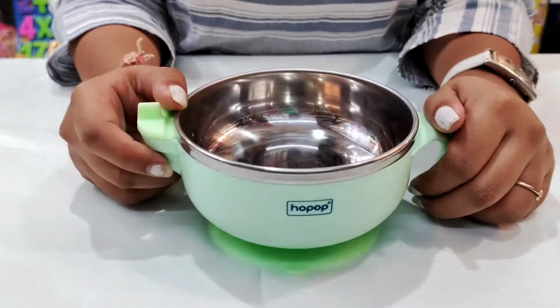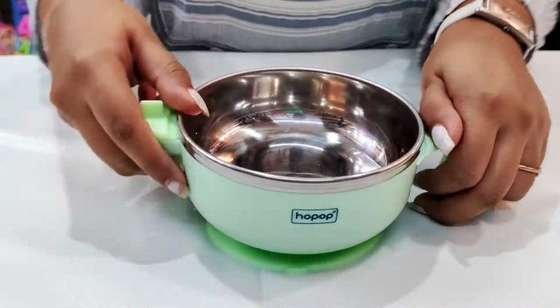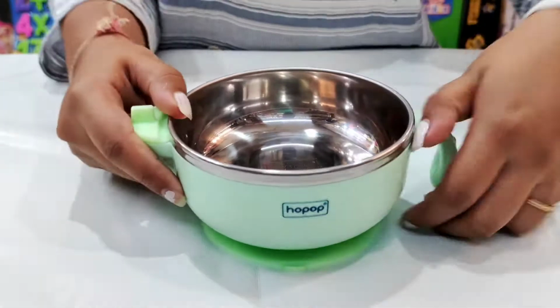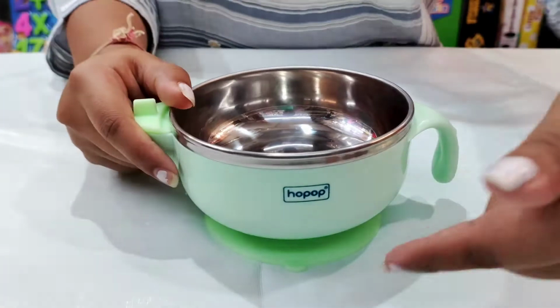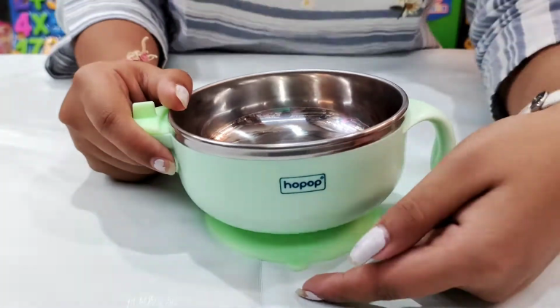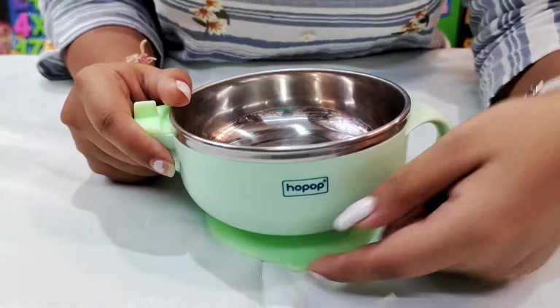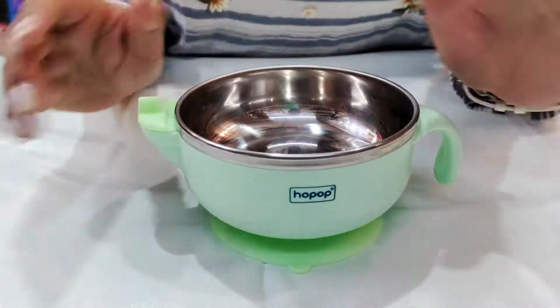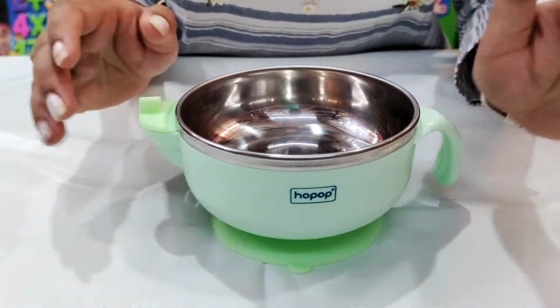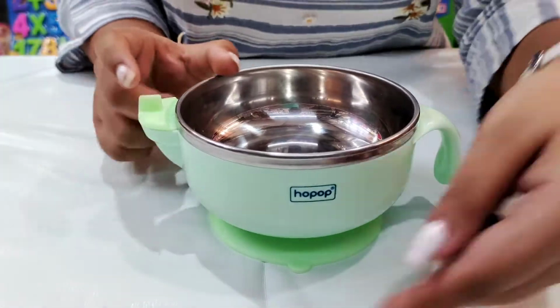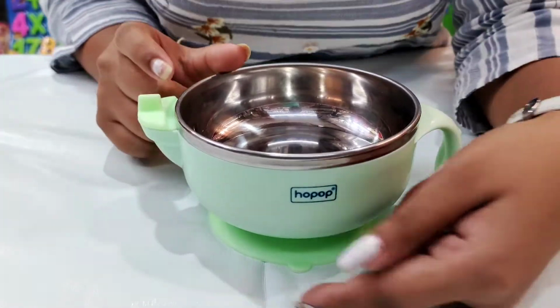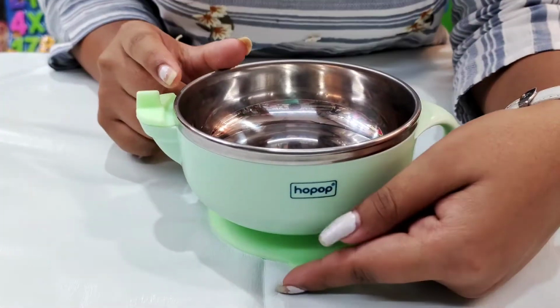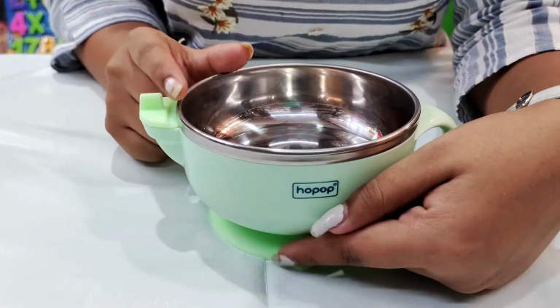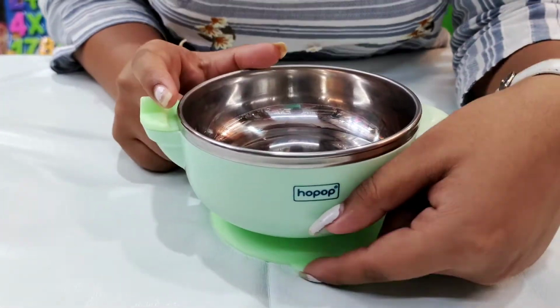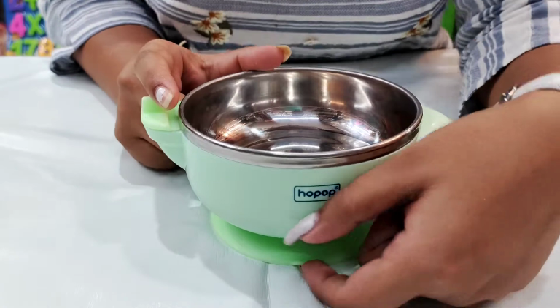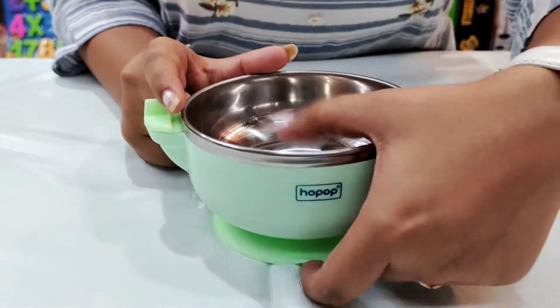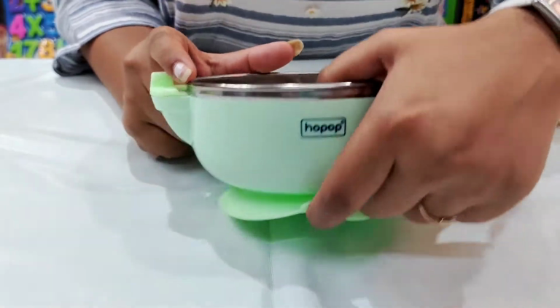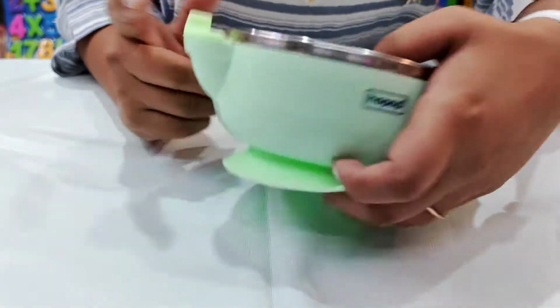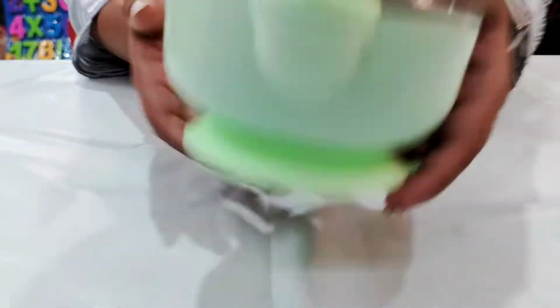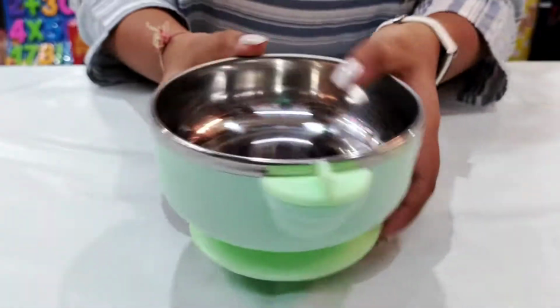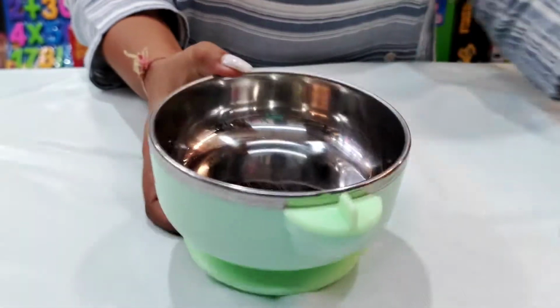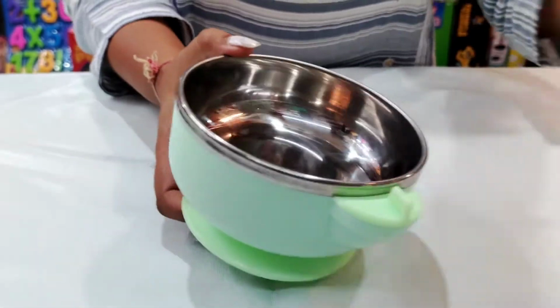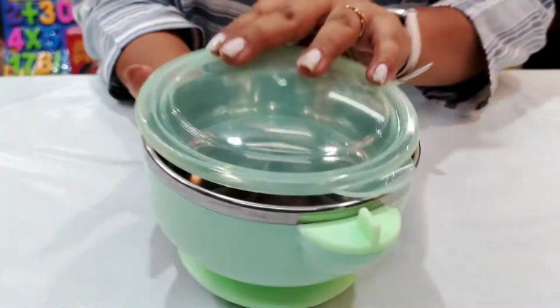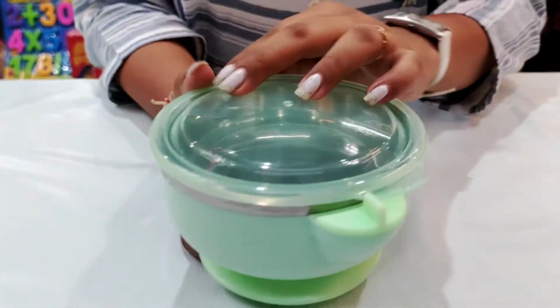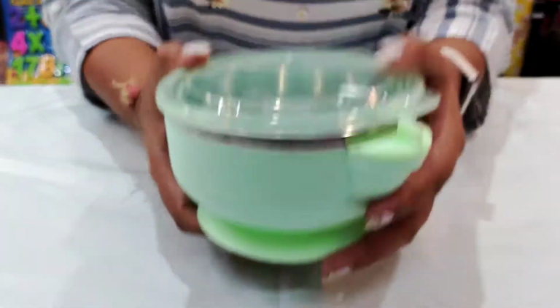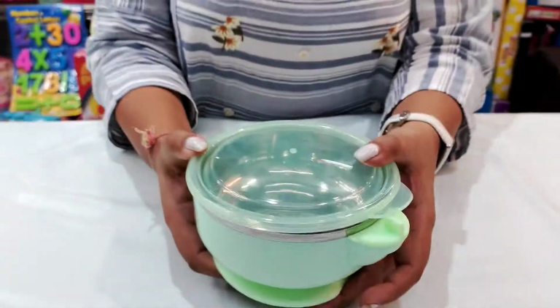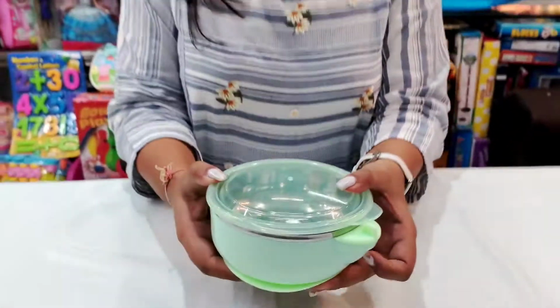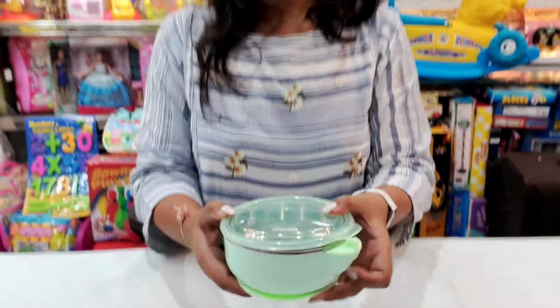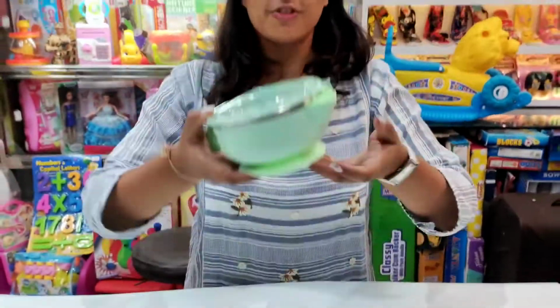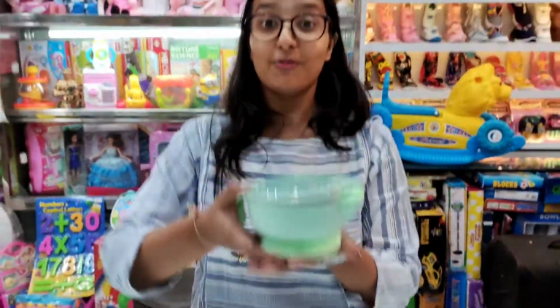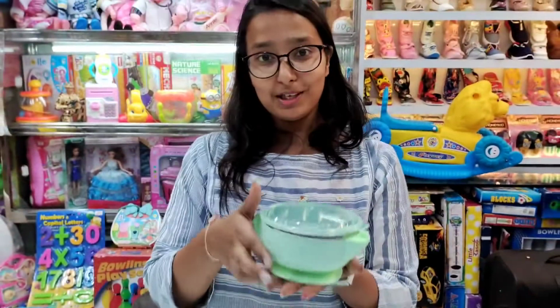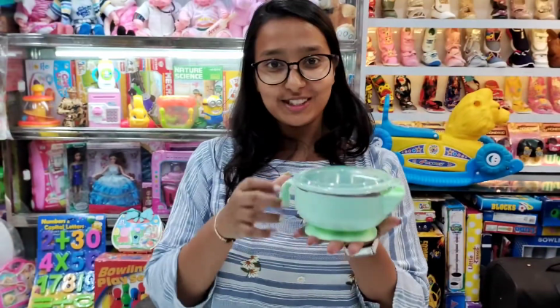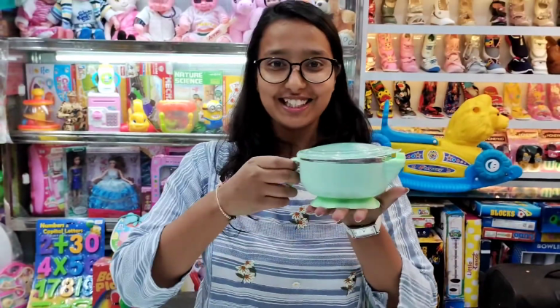When you remove it from the vacuum, you can remove it from here. This solves all your problems for baby food eating.